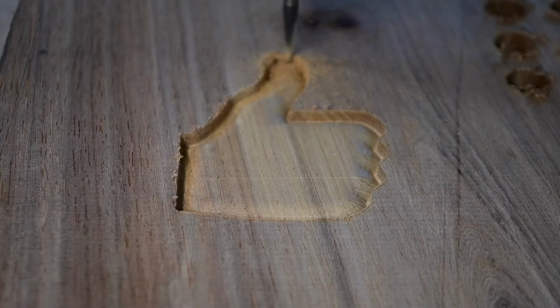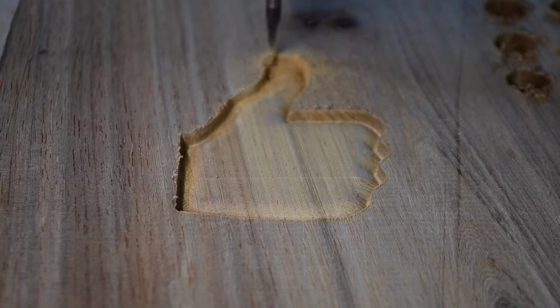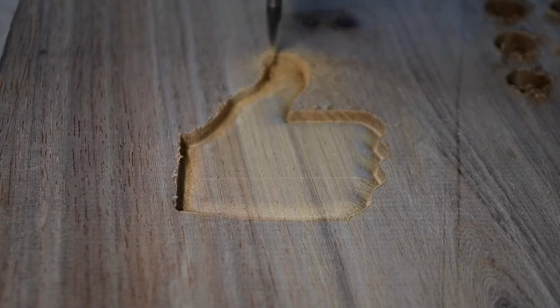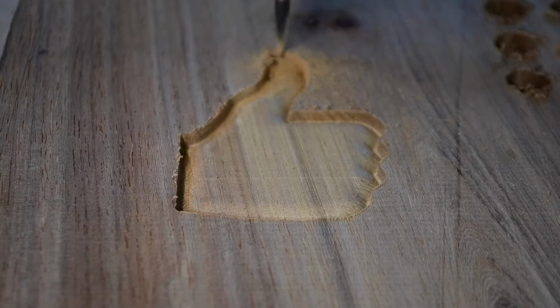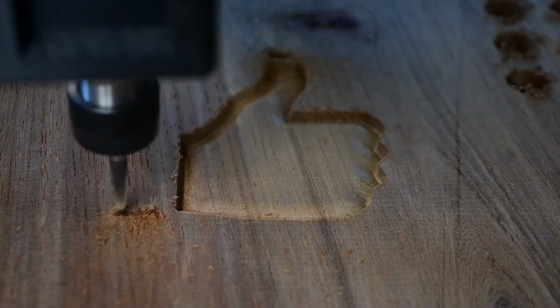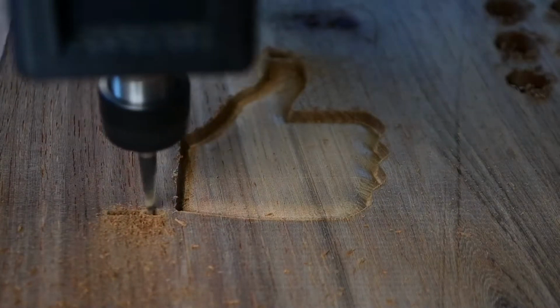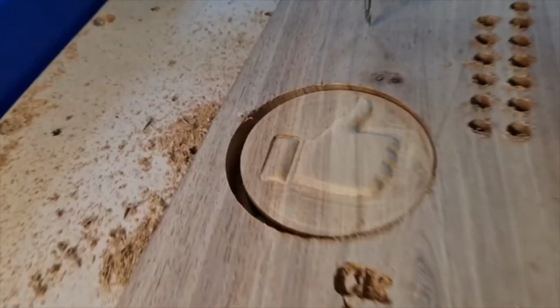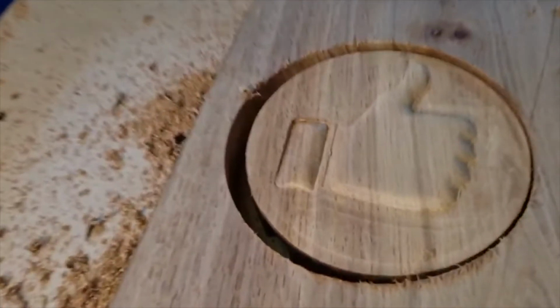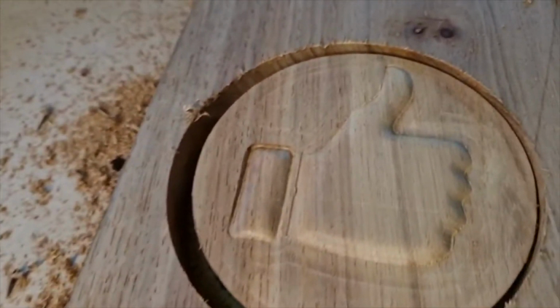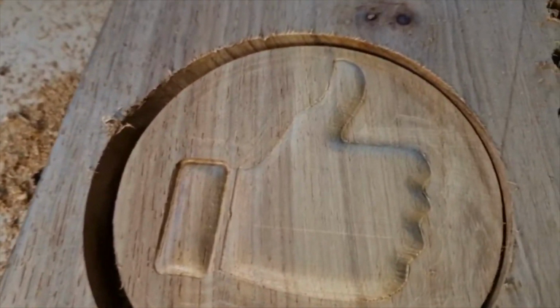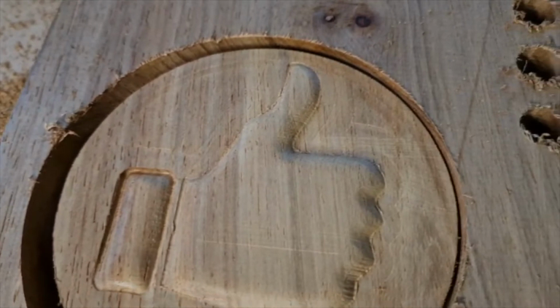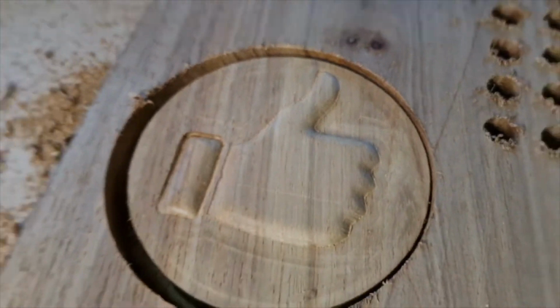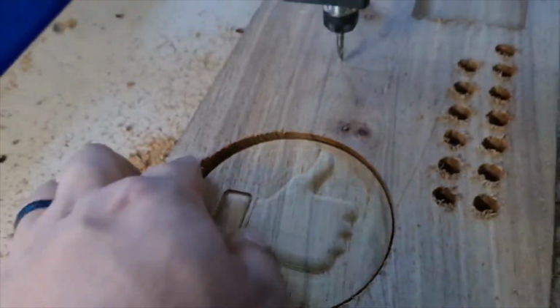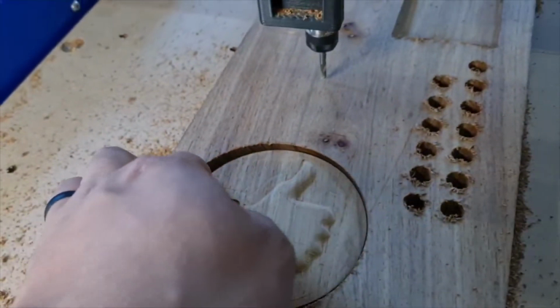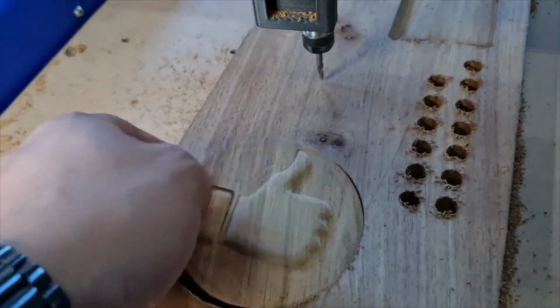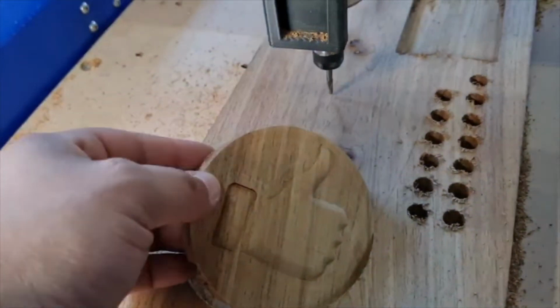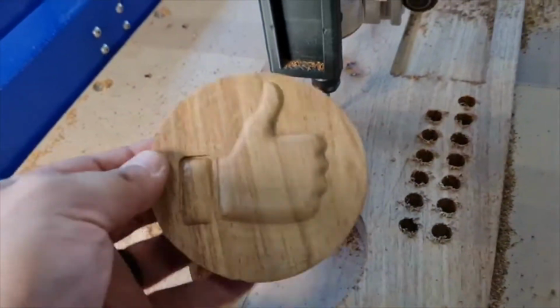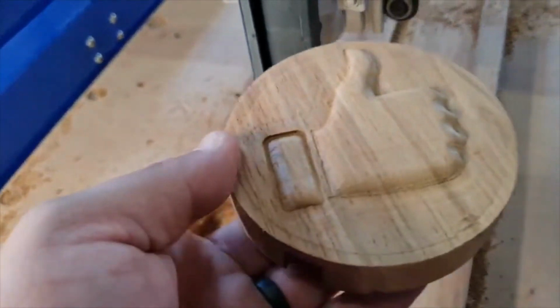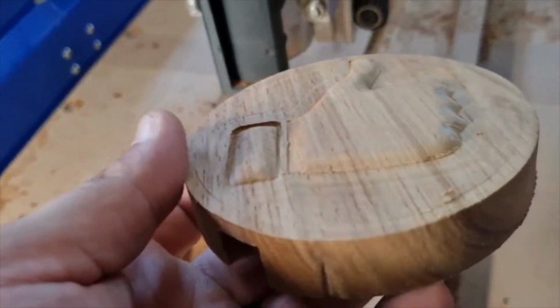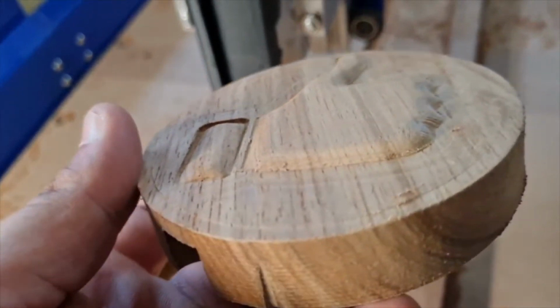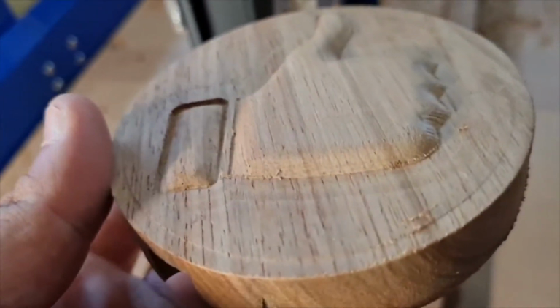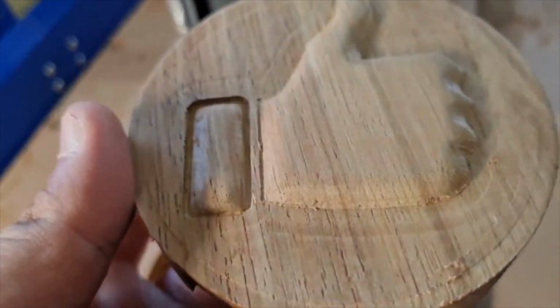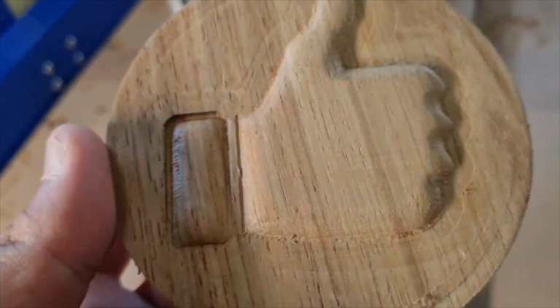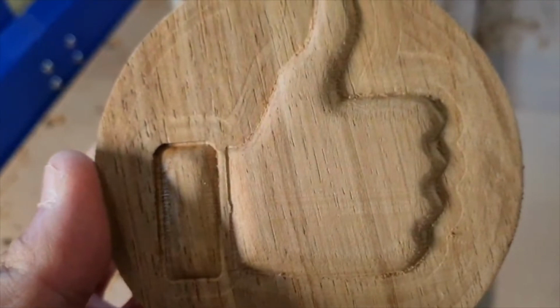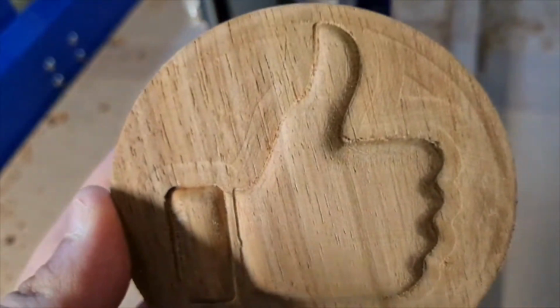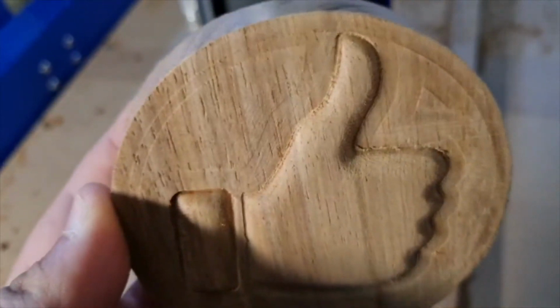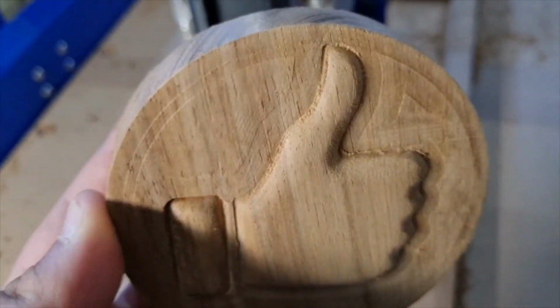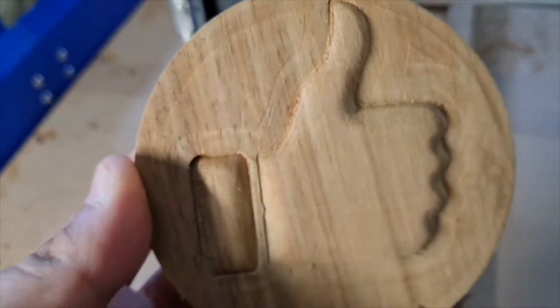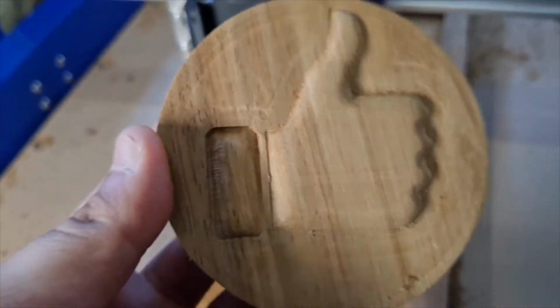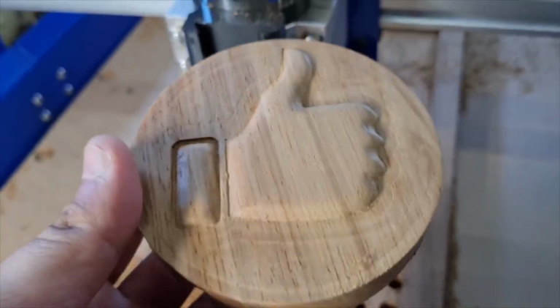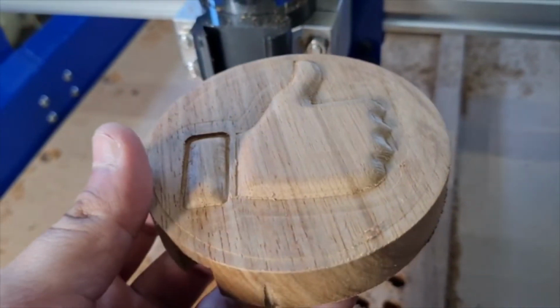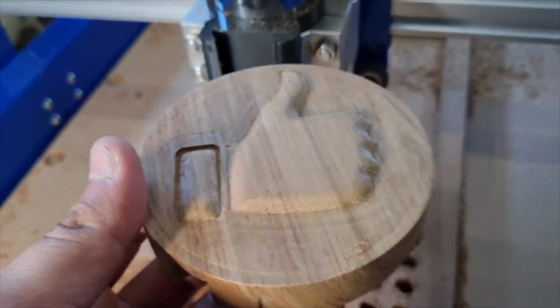You can also get a laser upgrade kit with these options over here. We have a 0.5 watt, a 2.5 watt, a 5.5 watt, or a 15 watt laser.